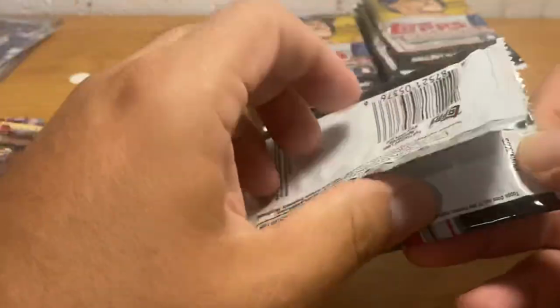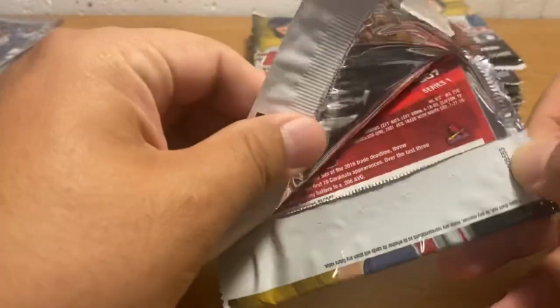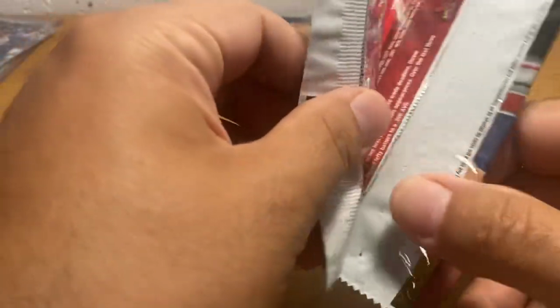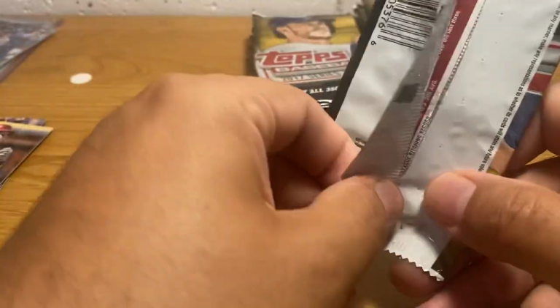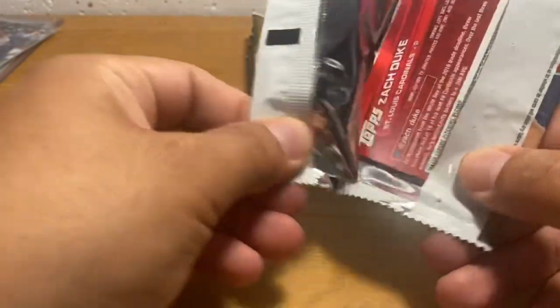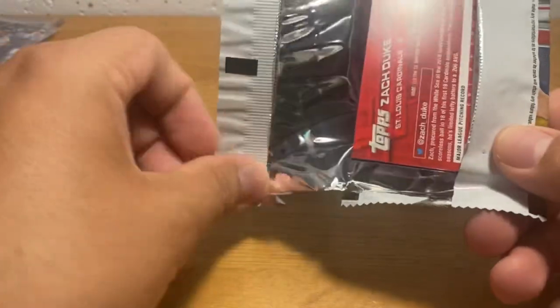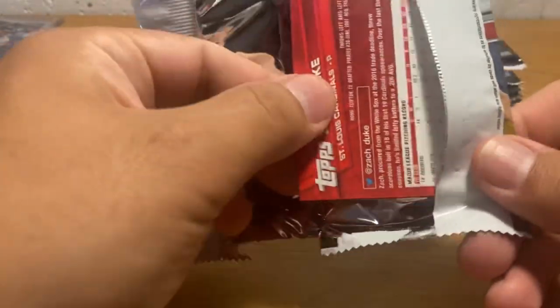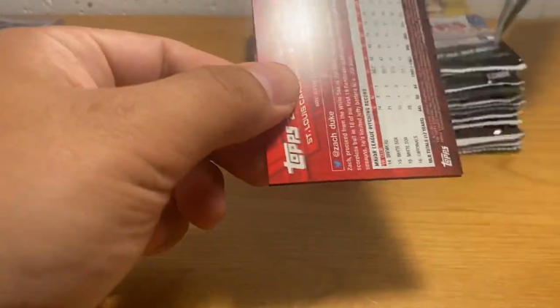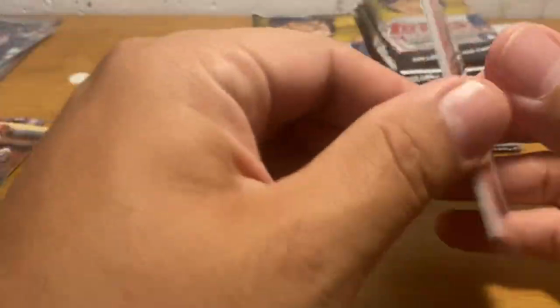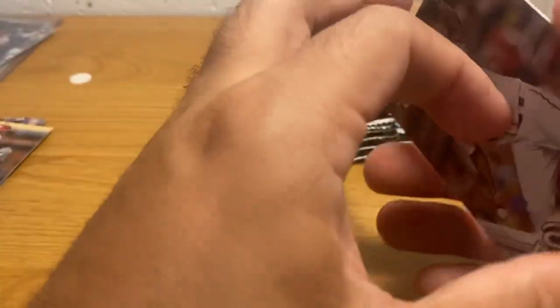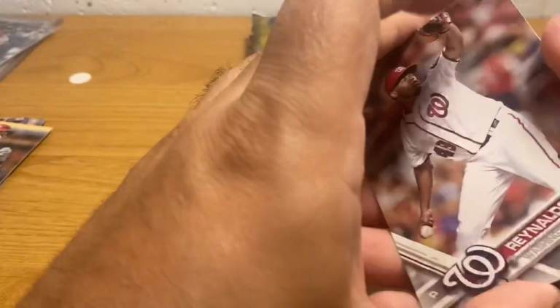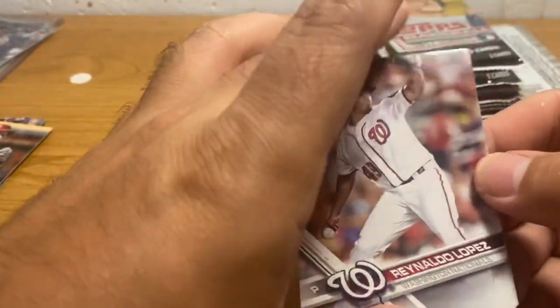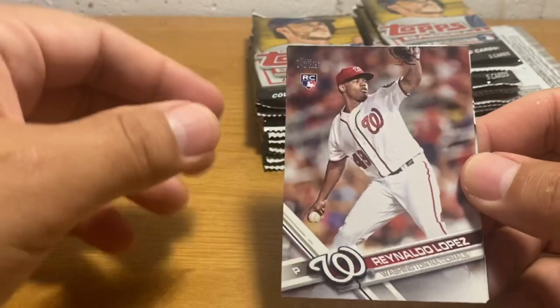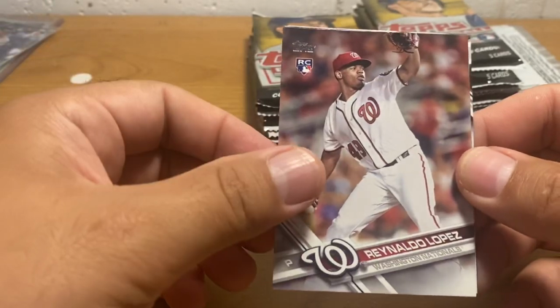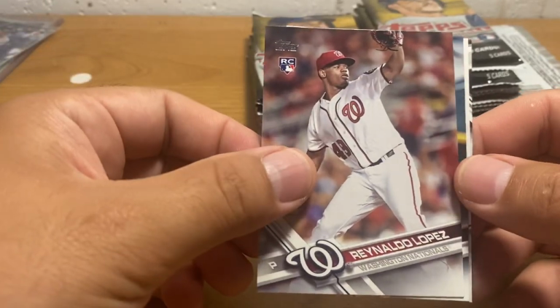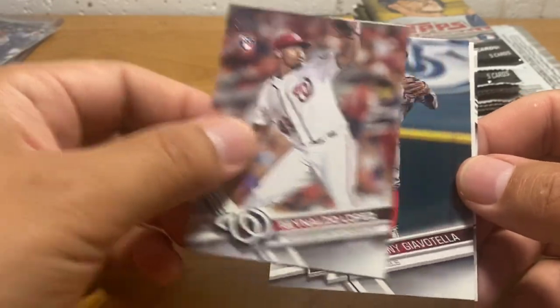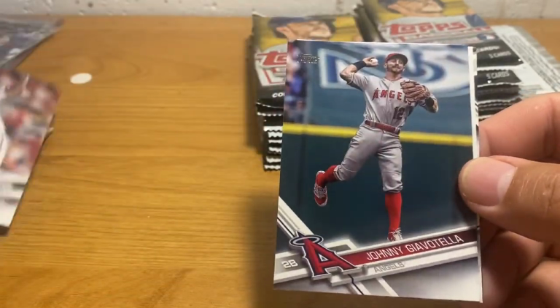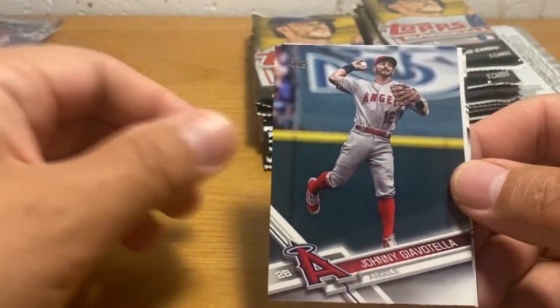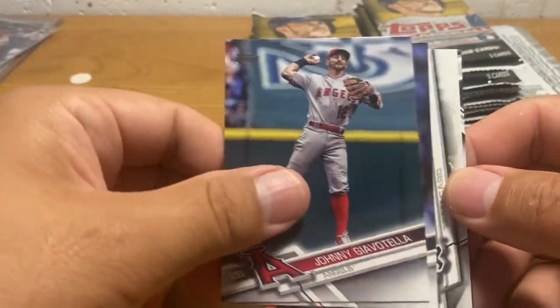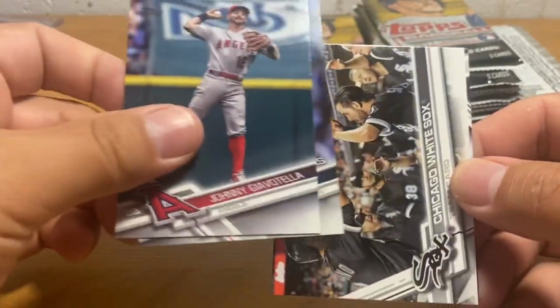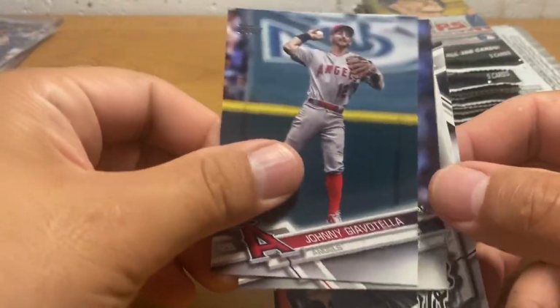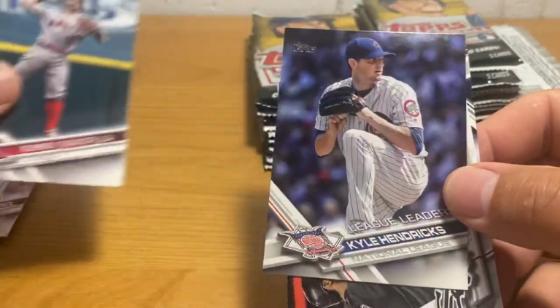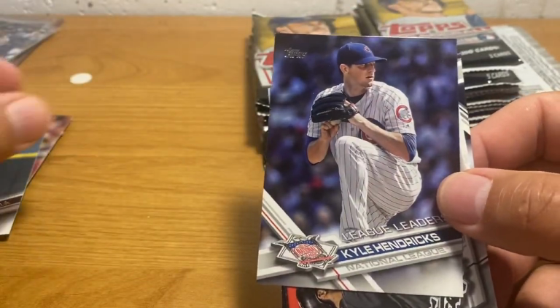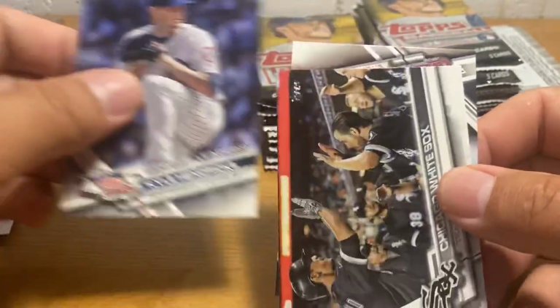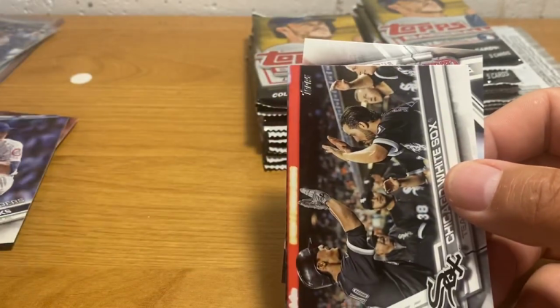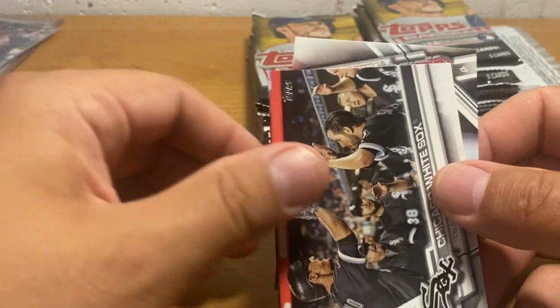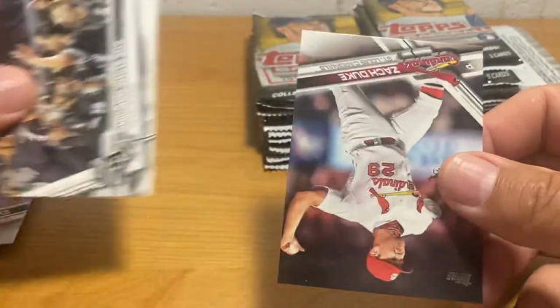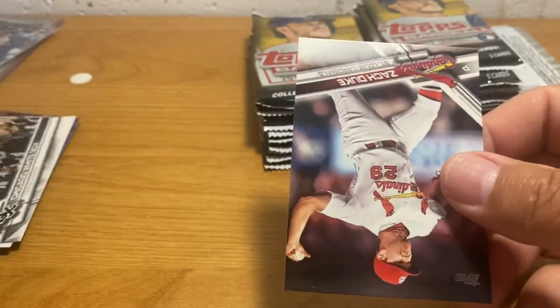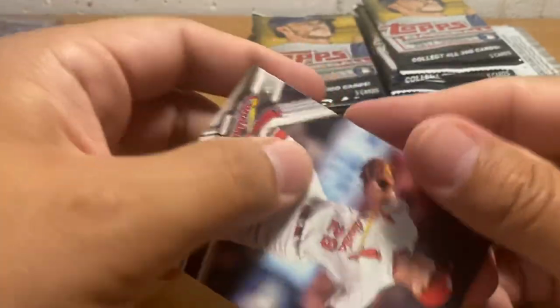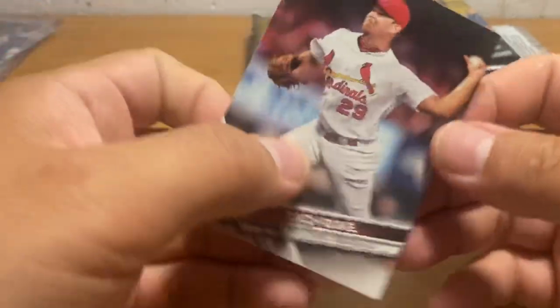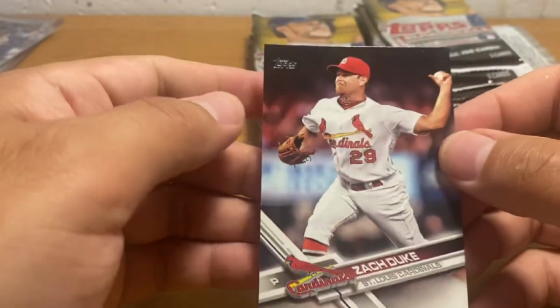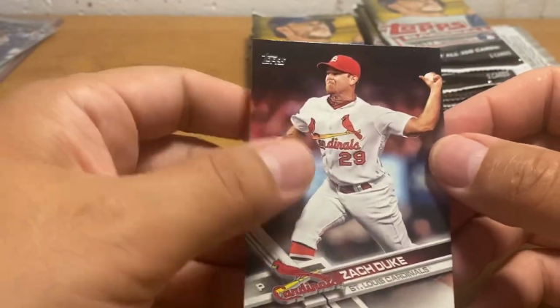I also have, but I don't have it out, a 2013 Bowman auto, PSA 9.5 Judge — that's his kind of base auto rookie card. So this set, other than the Judge, is not terribly great.